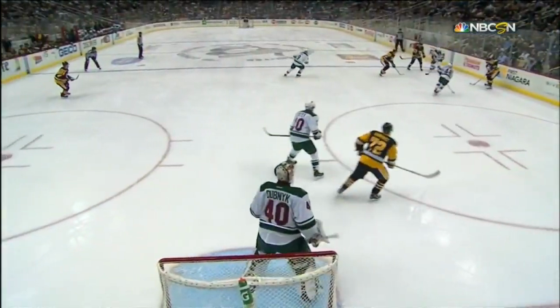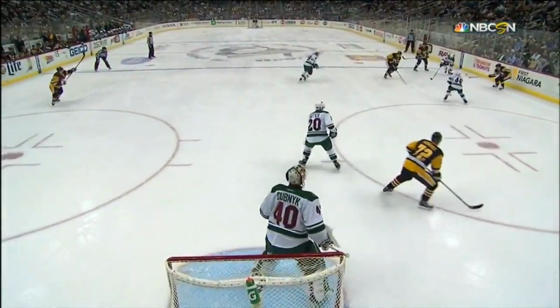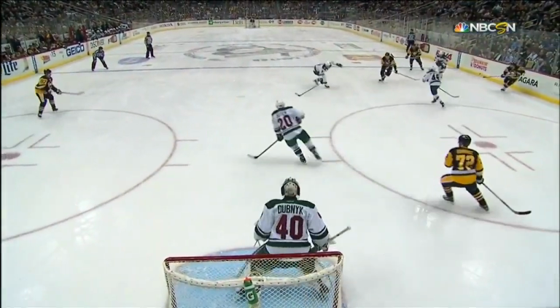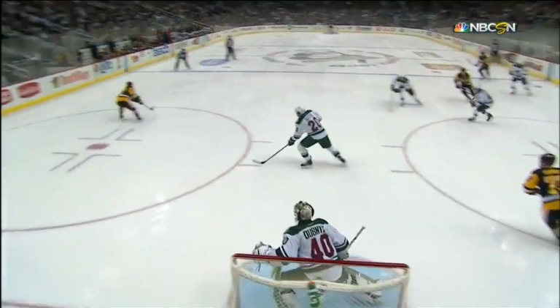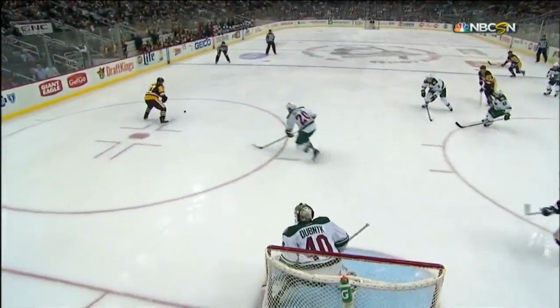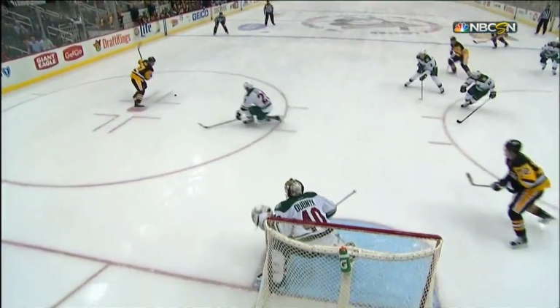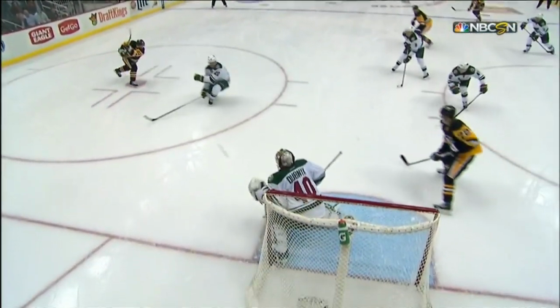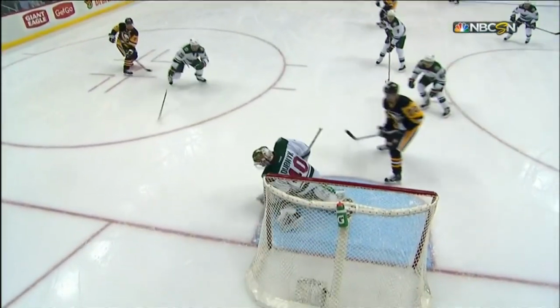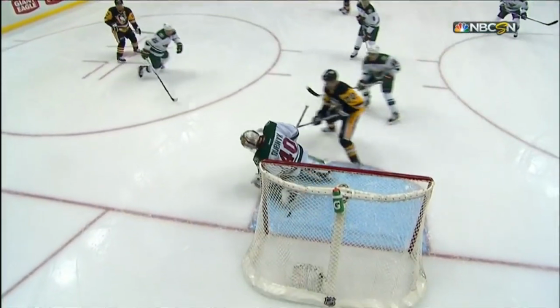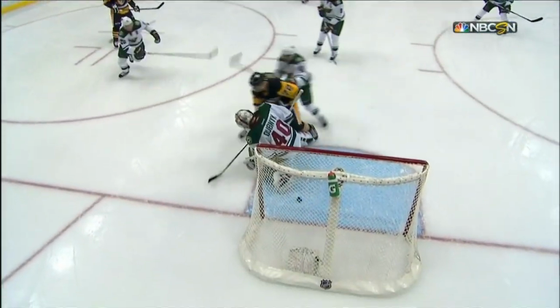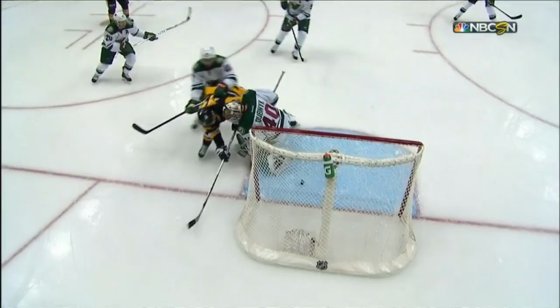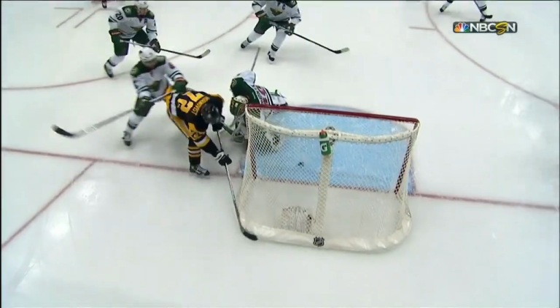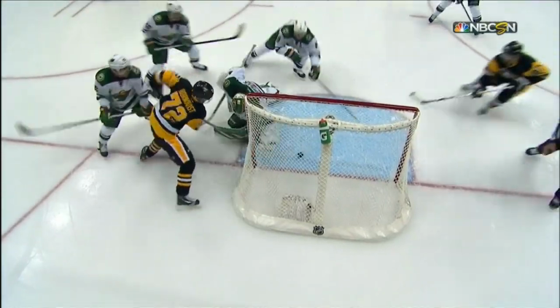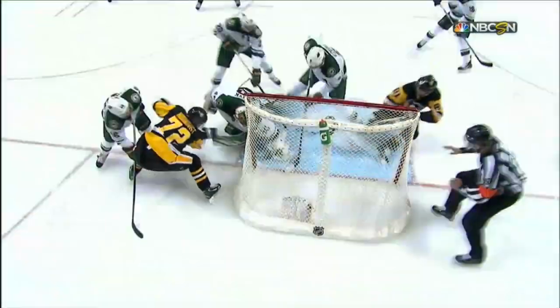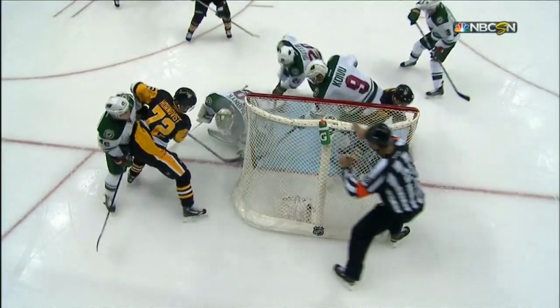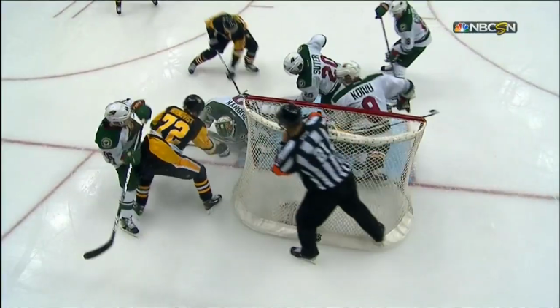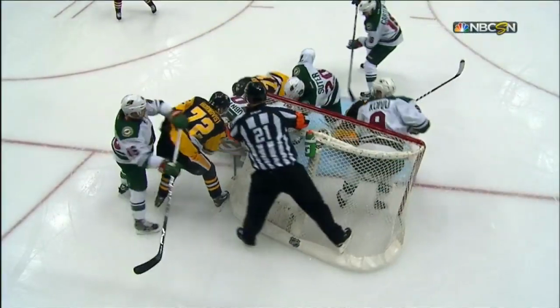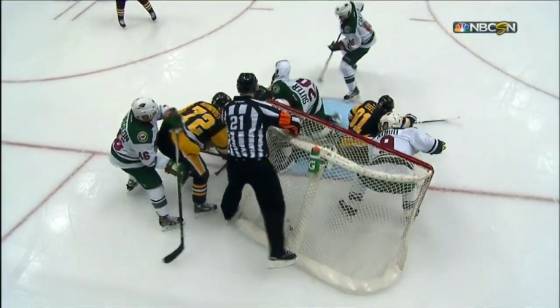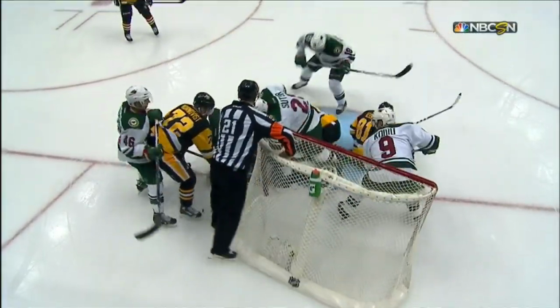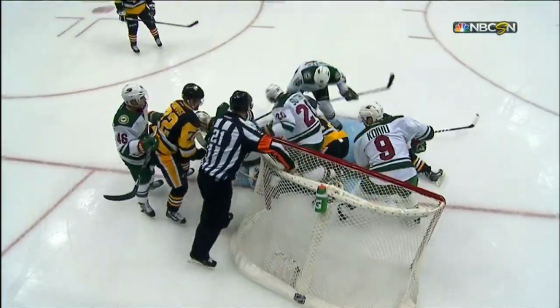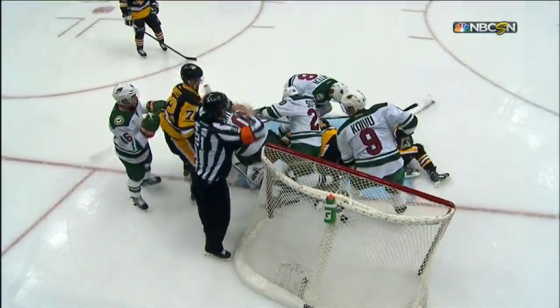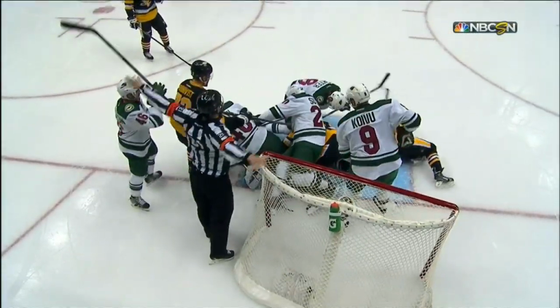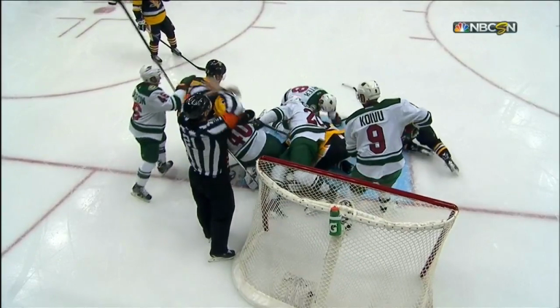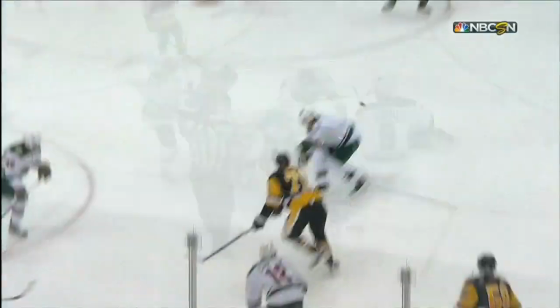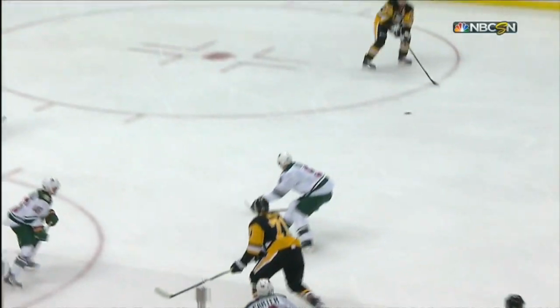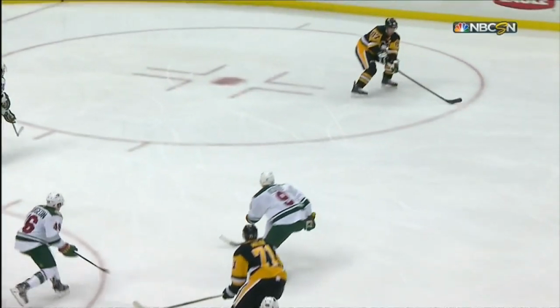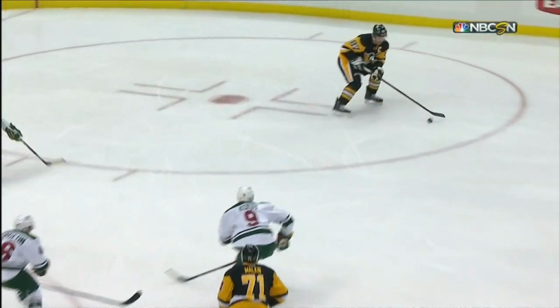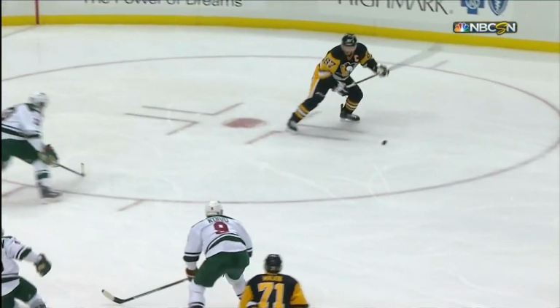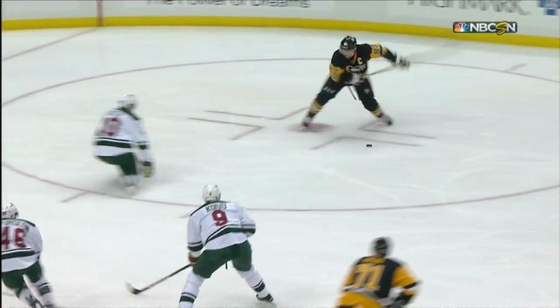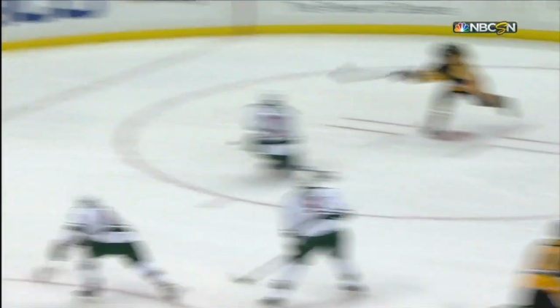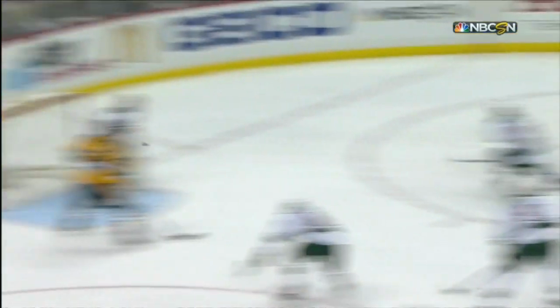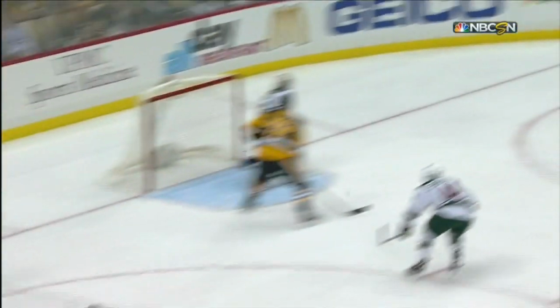Sidney Crosby practices this every morning, getting the puck in that area and blasting it on goal. Devin Dubnyk loses track of the puck, and then Koivu comes back to help him out. So does Ryan Suter.